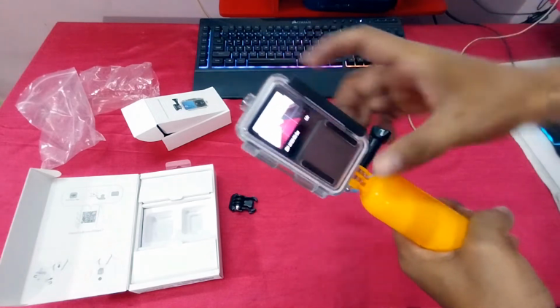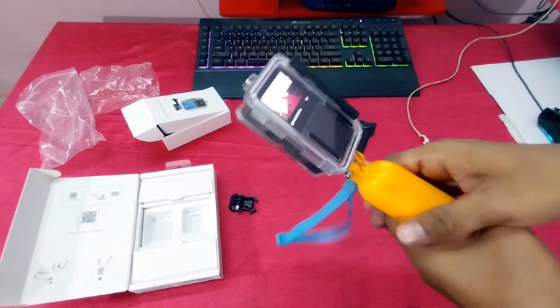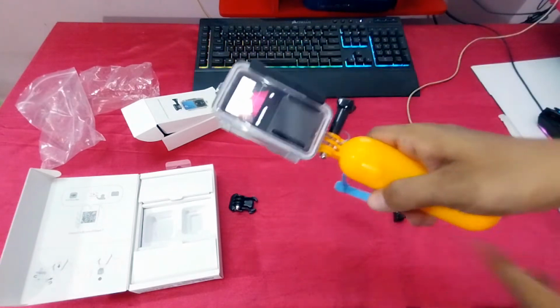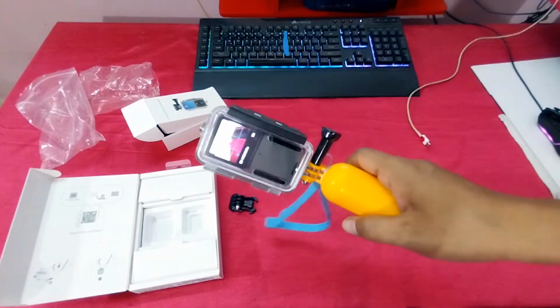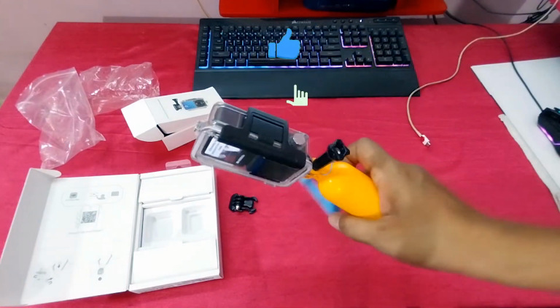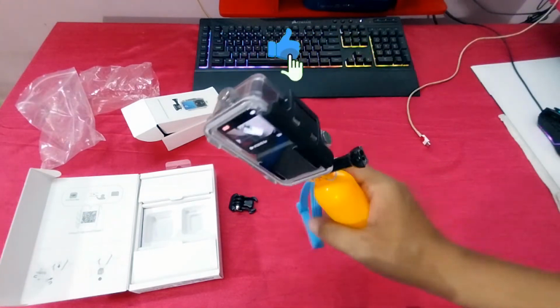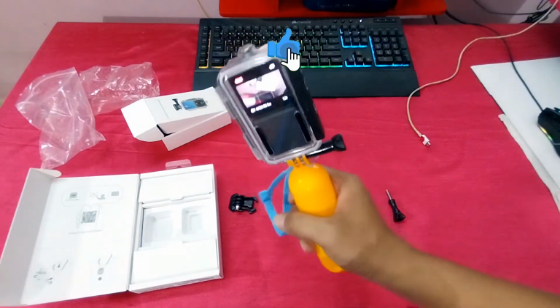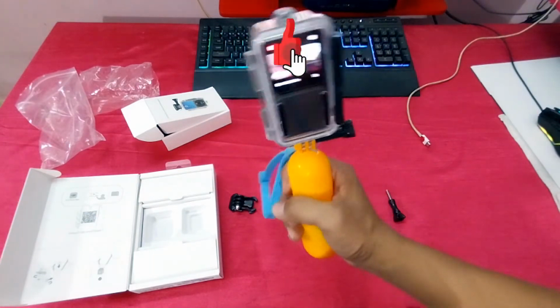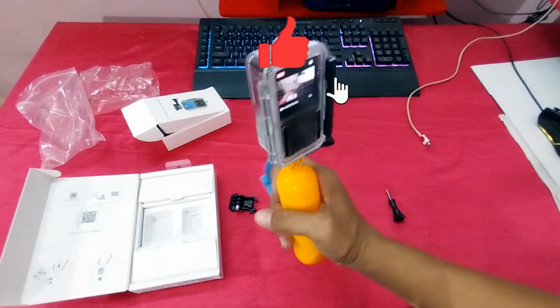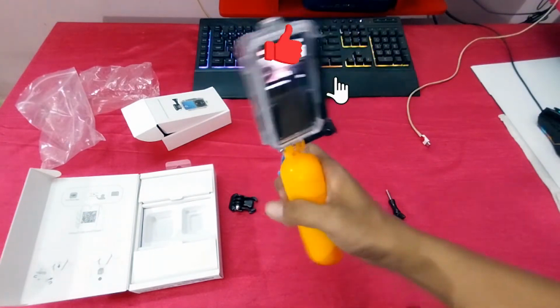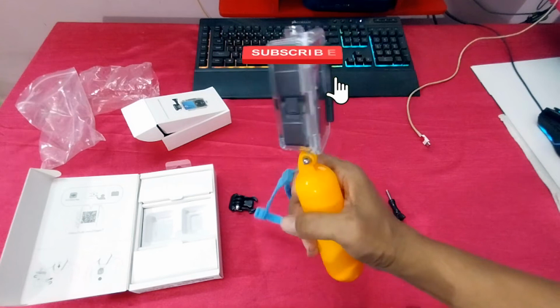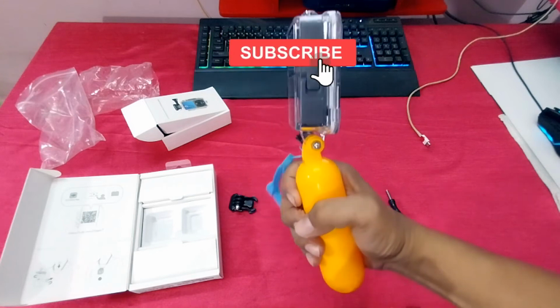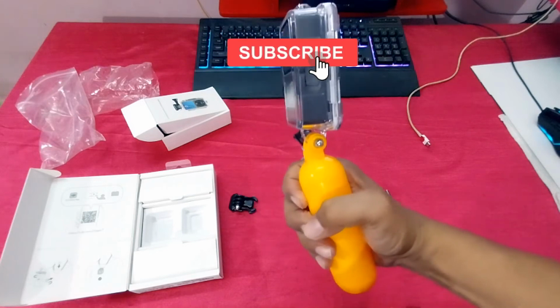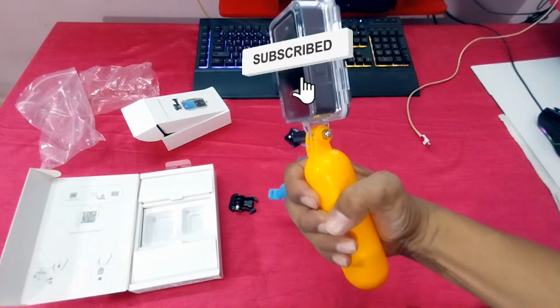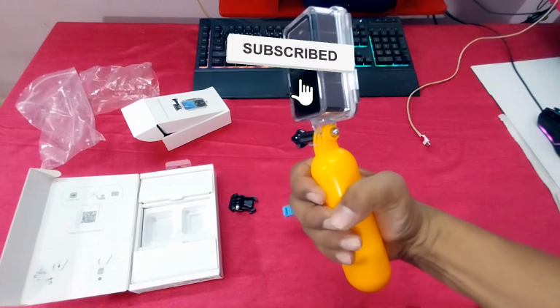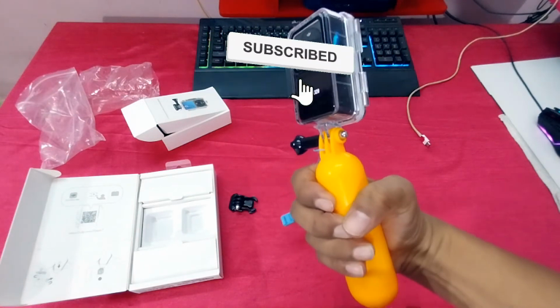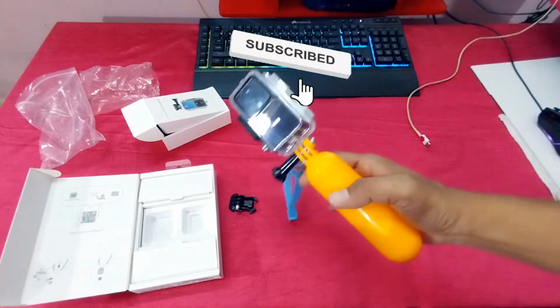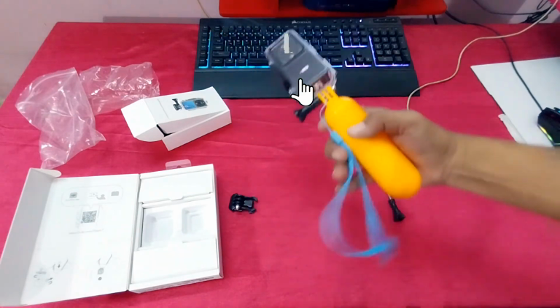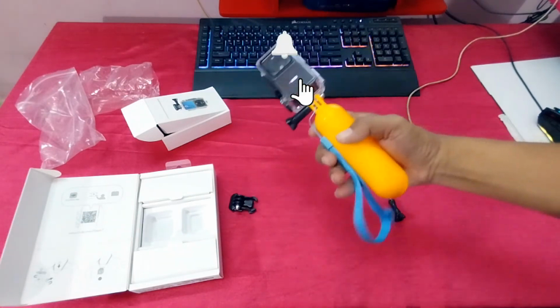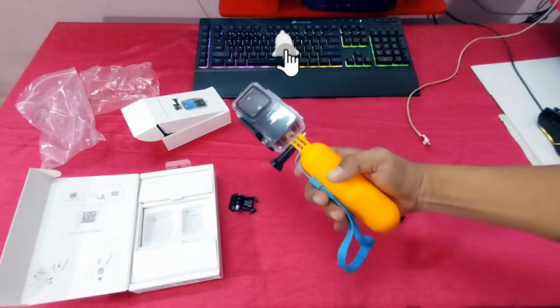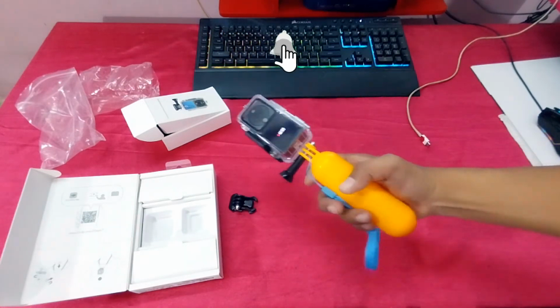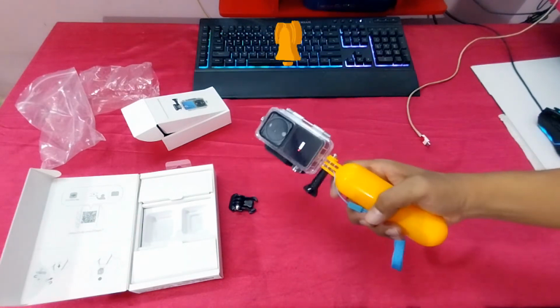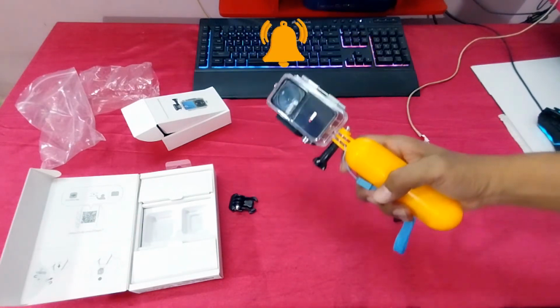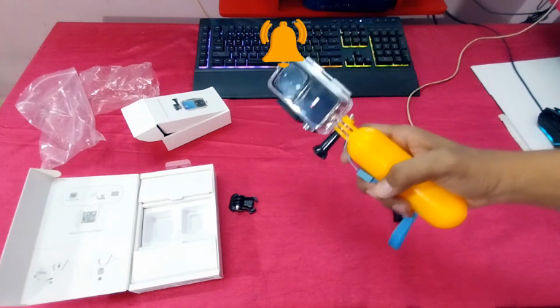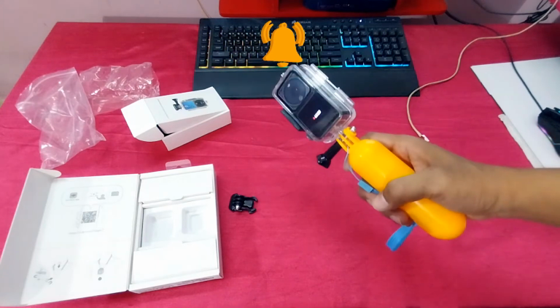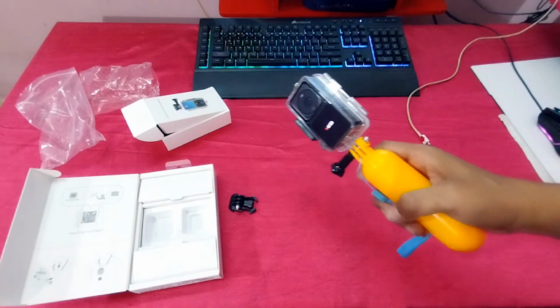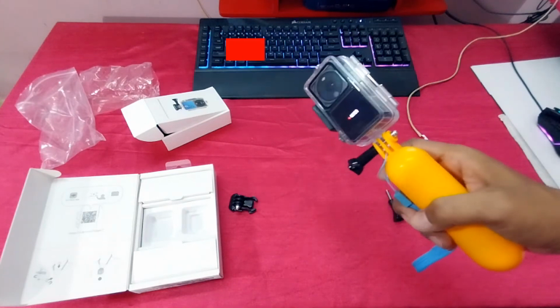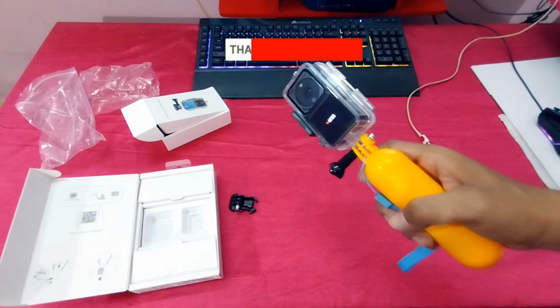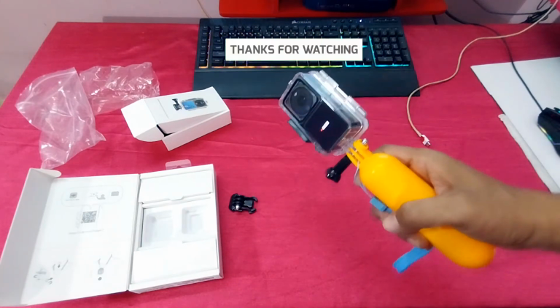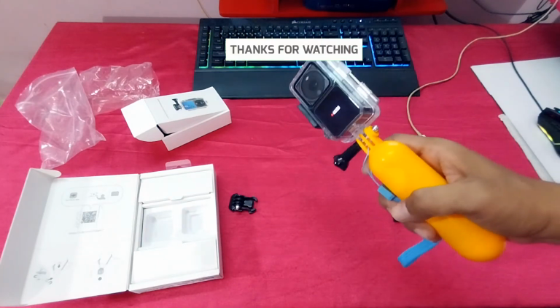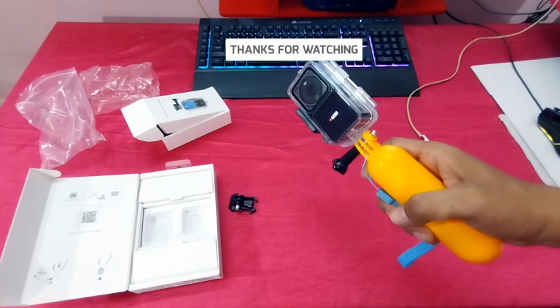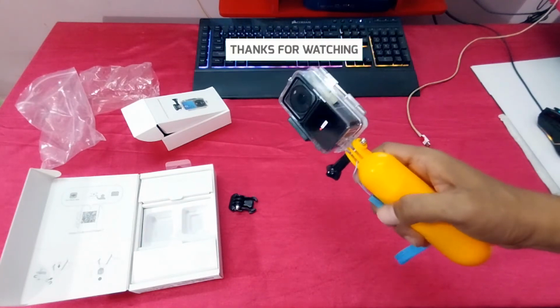You can see guys, I am recording. So guys, thank you for watching. Don't forget to subscribe to this channel for upcoming more videos.